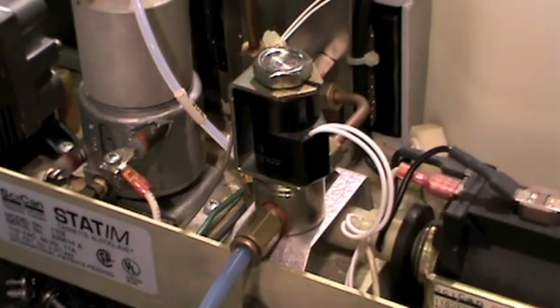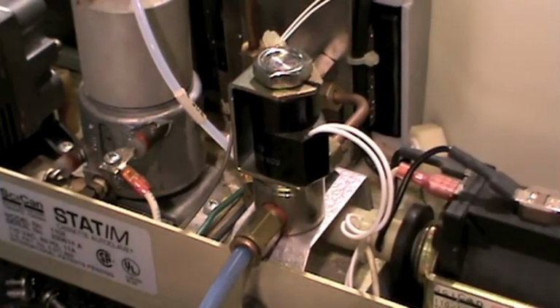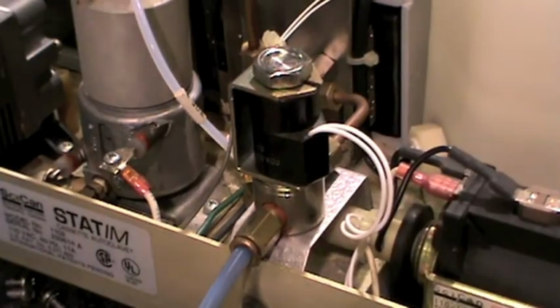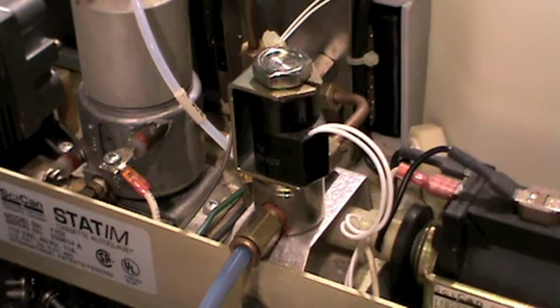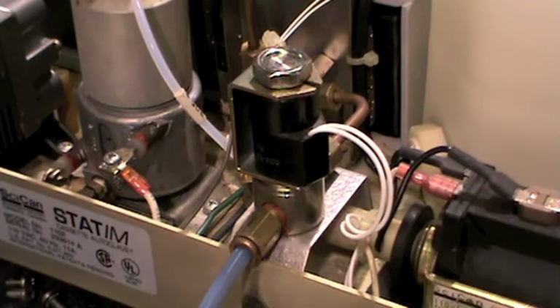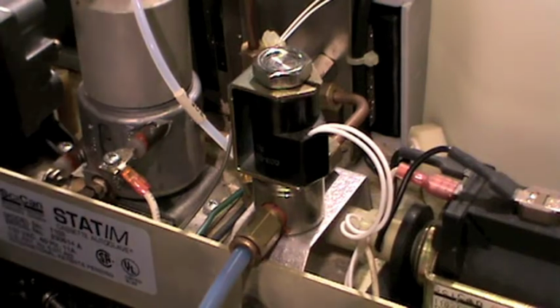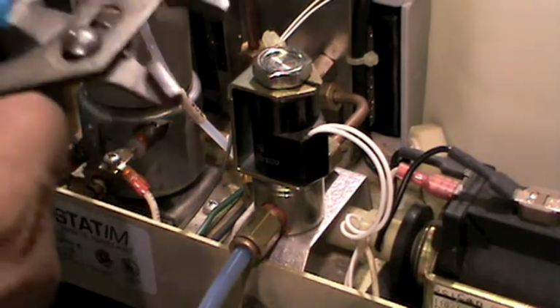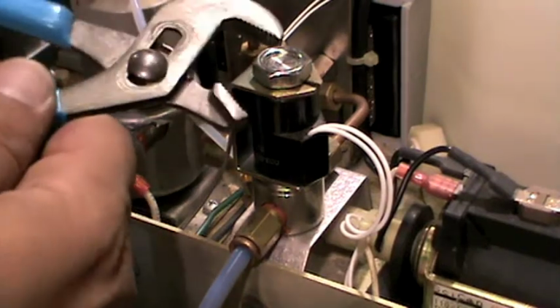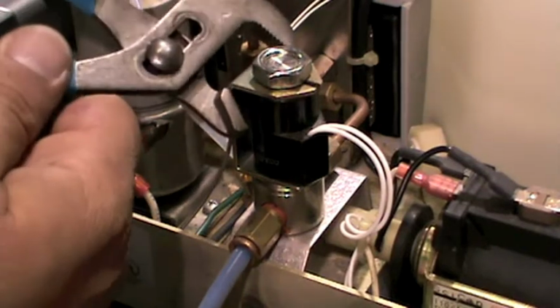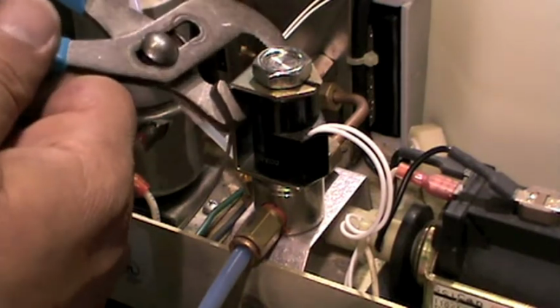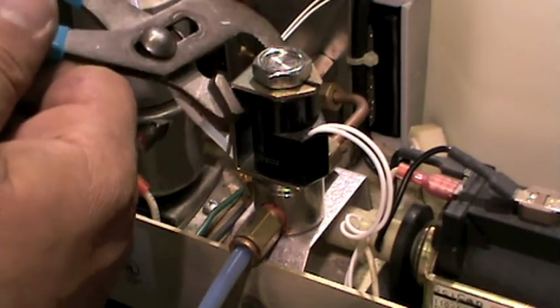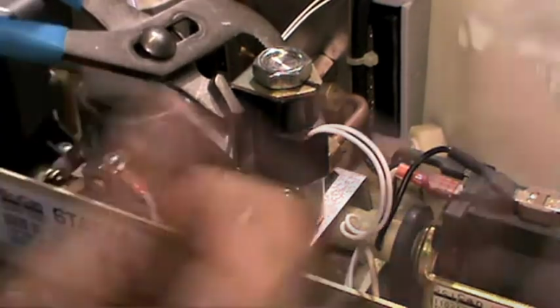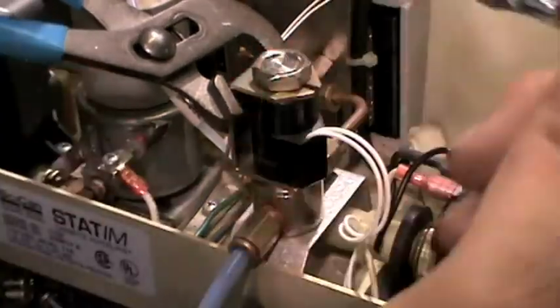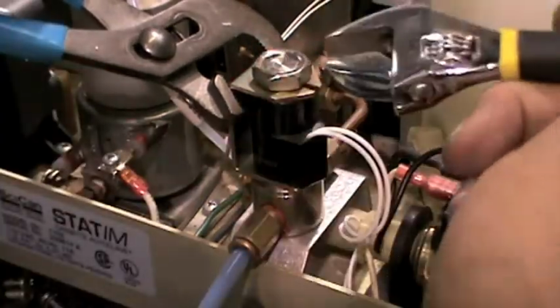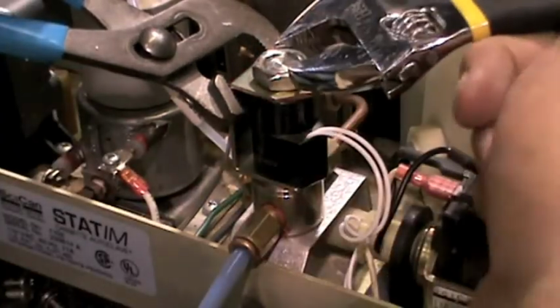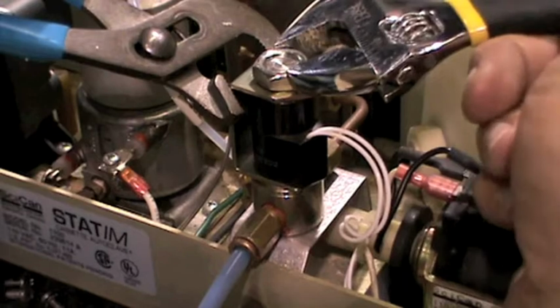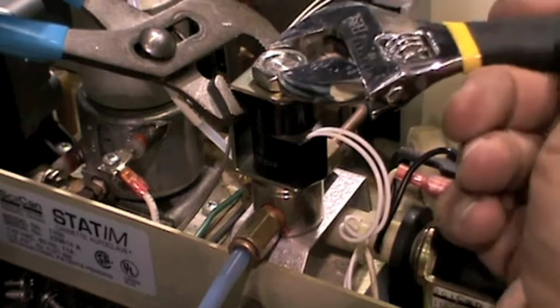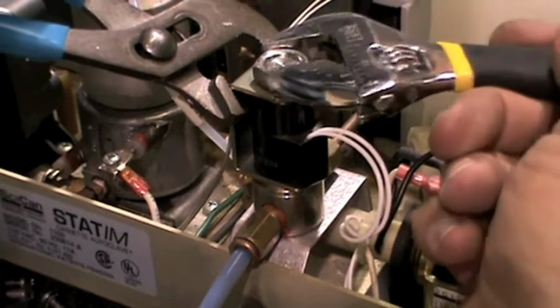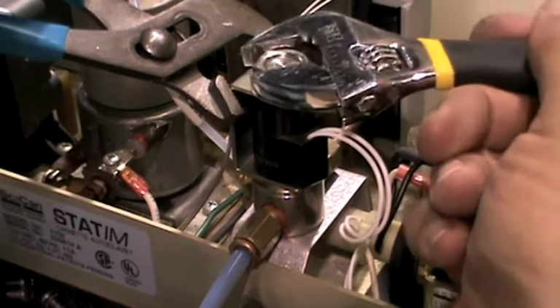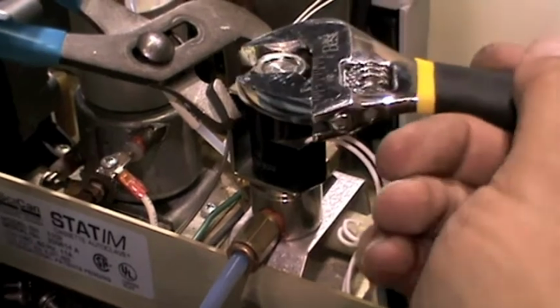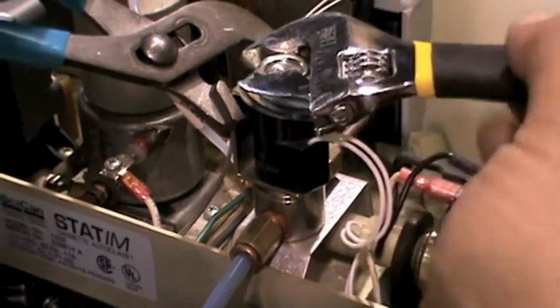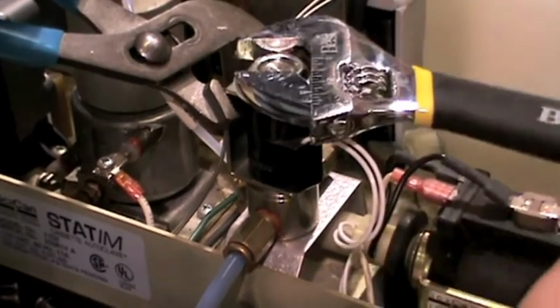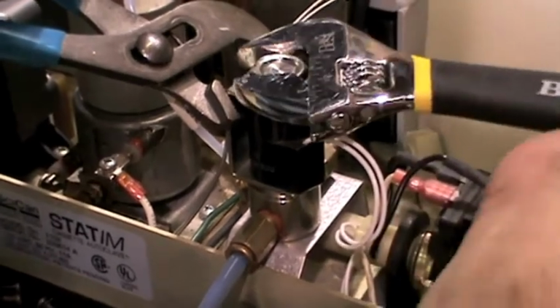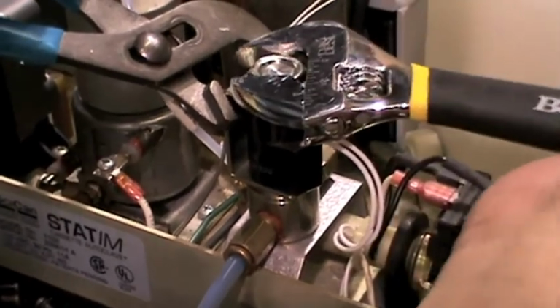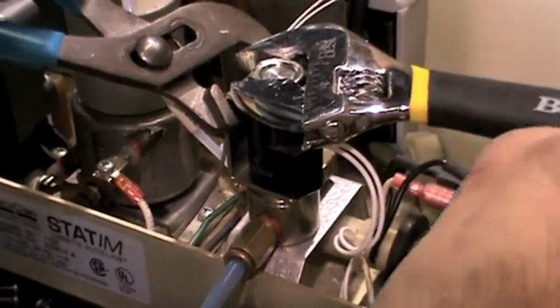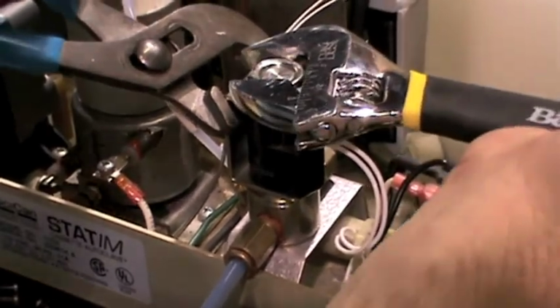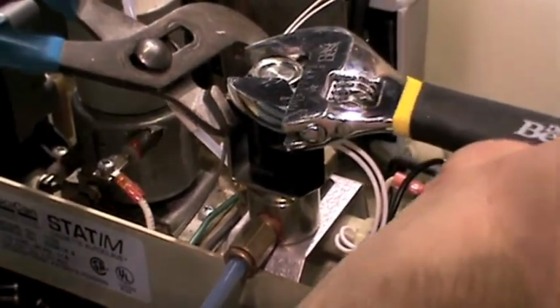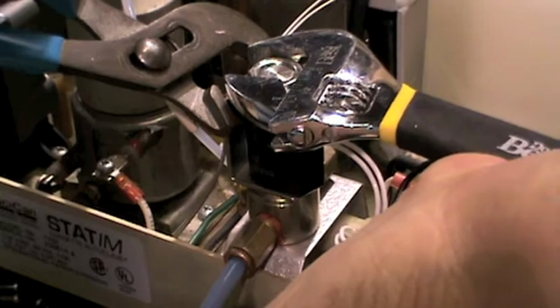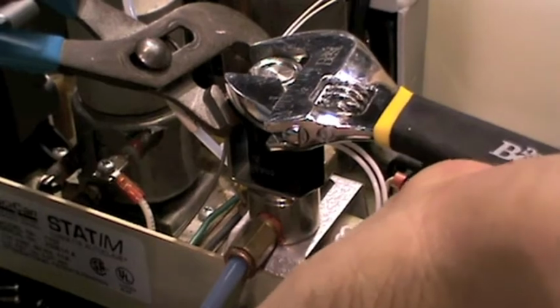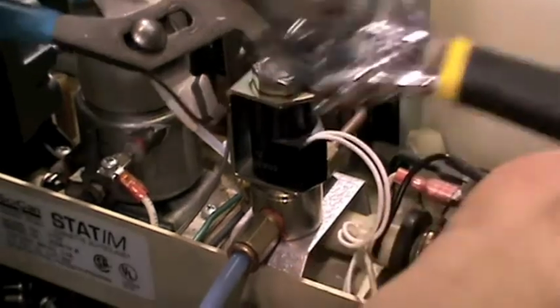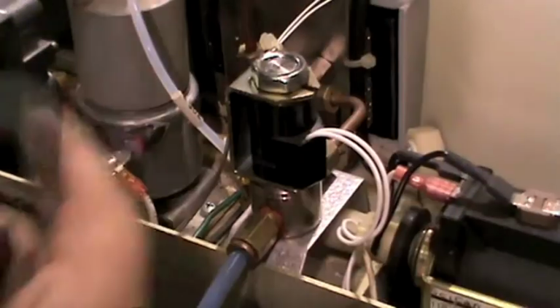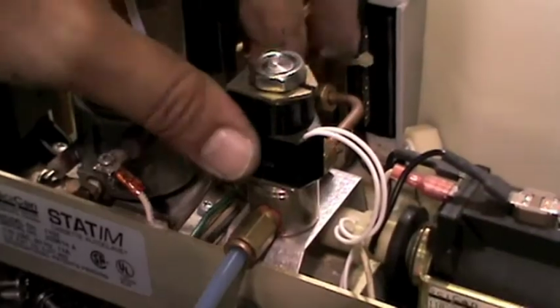Once the valve is reassembled, plug the sterilizer in and check for proper function. As you can see here, even something as intimidating as rebuilding the solenoid in the Statim can be quickly and easily accomplished with a few simple tools.